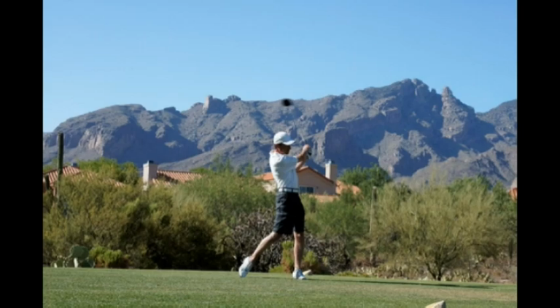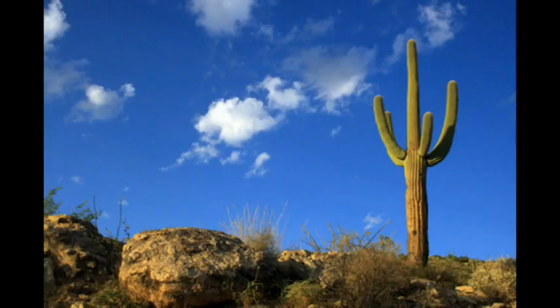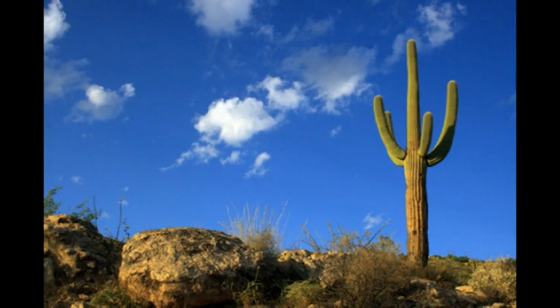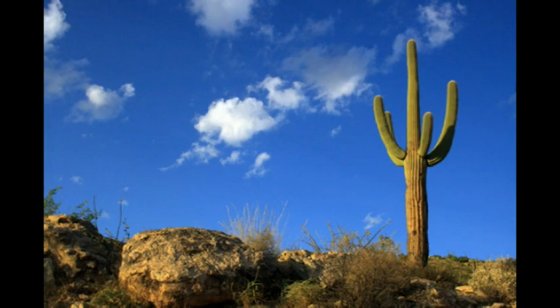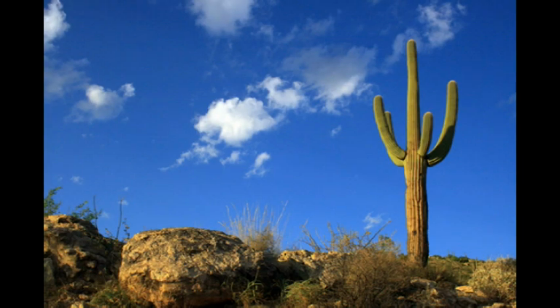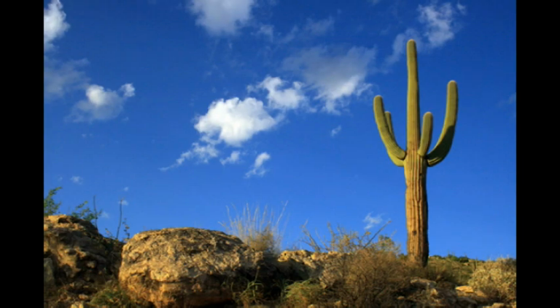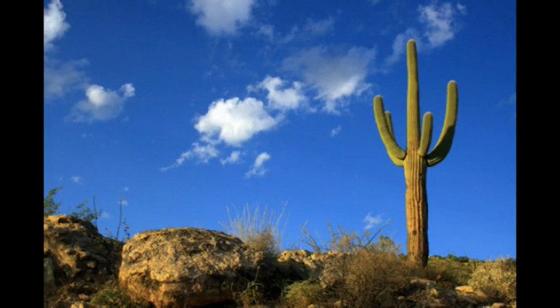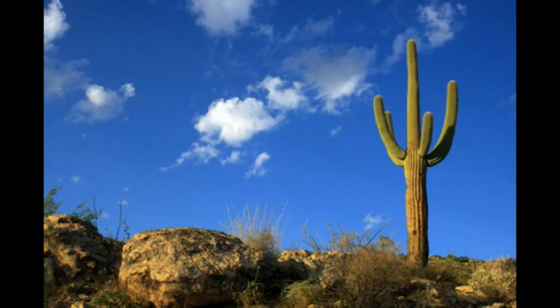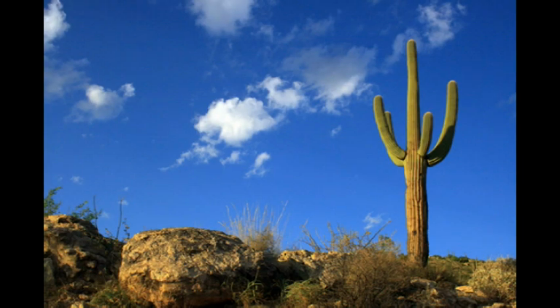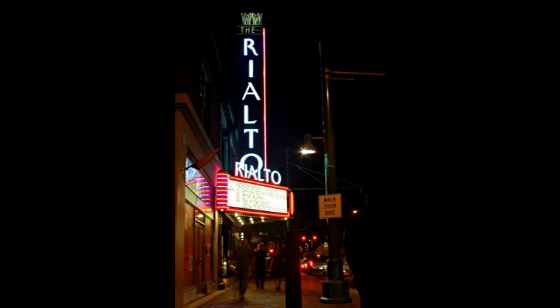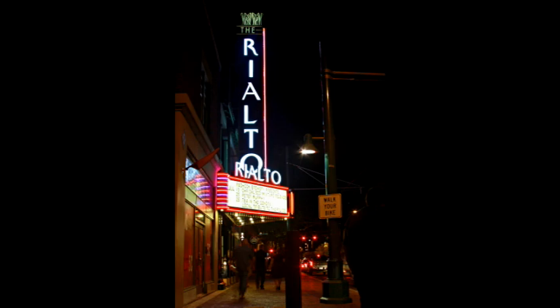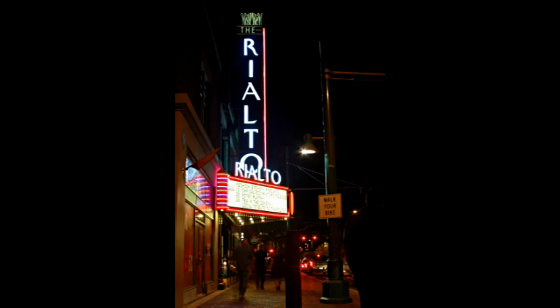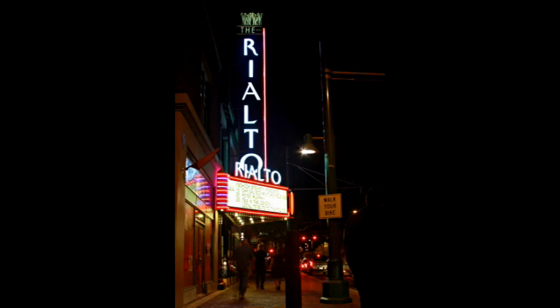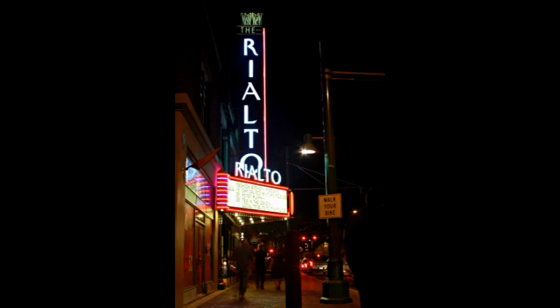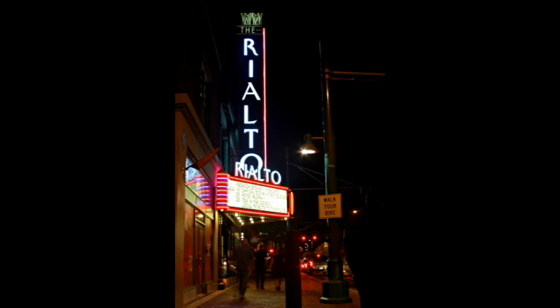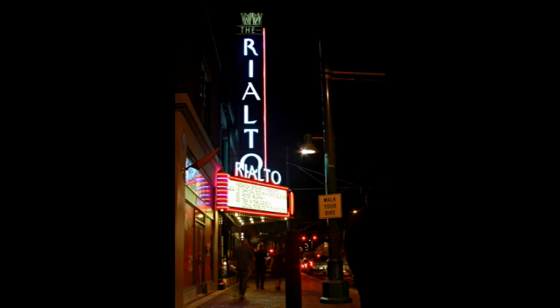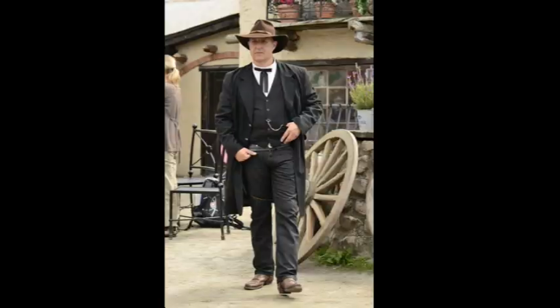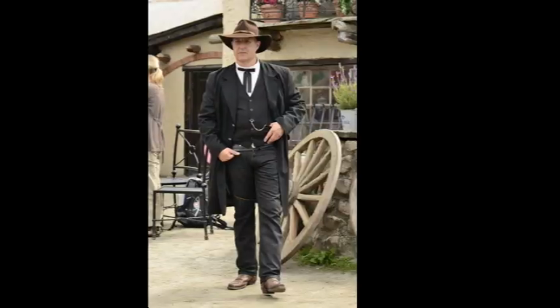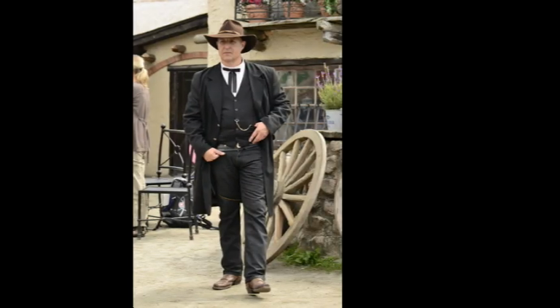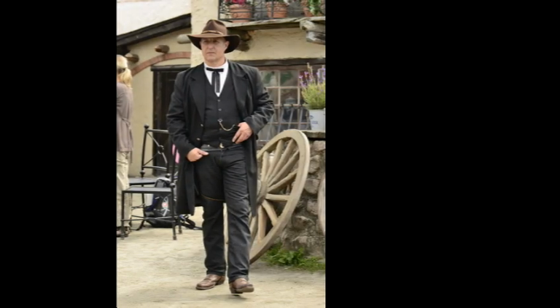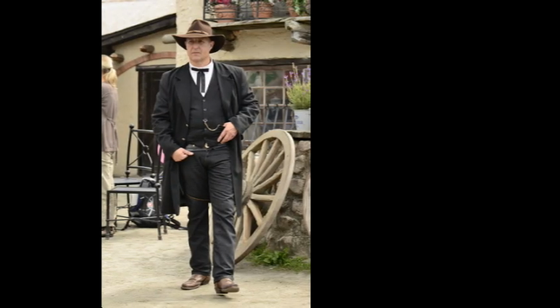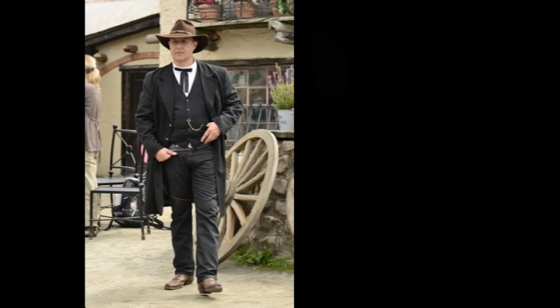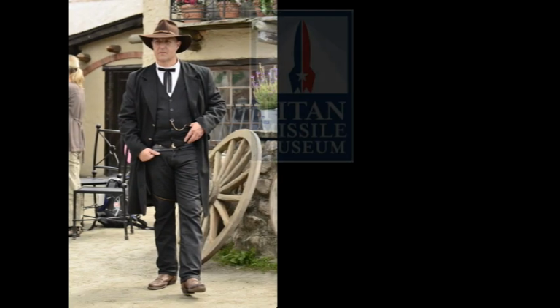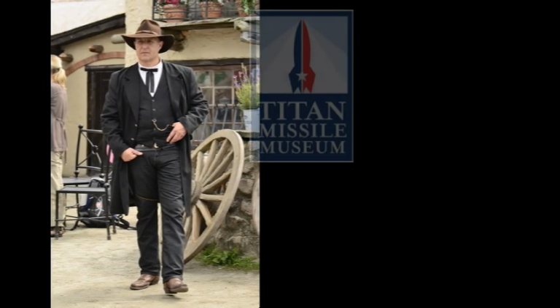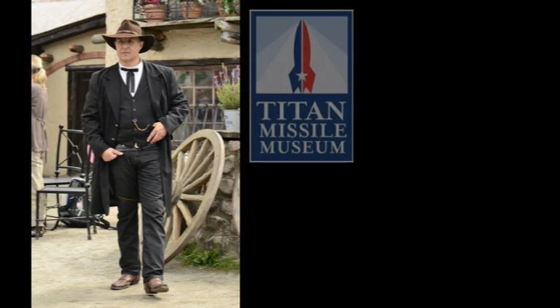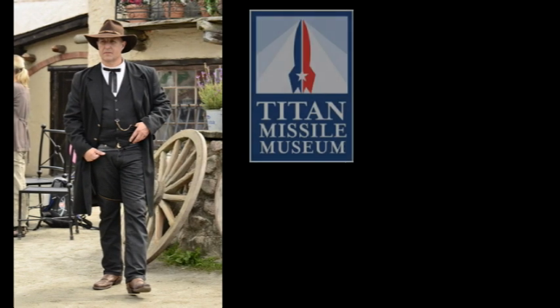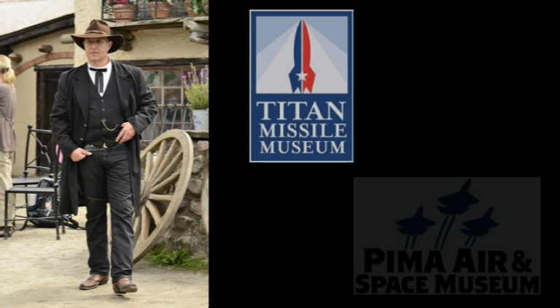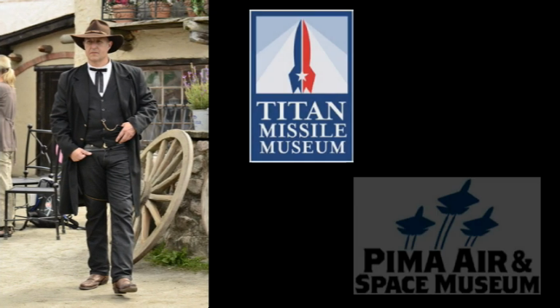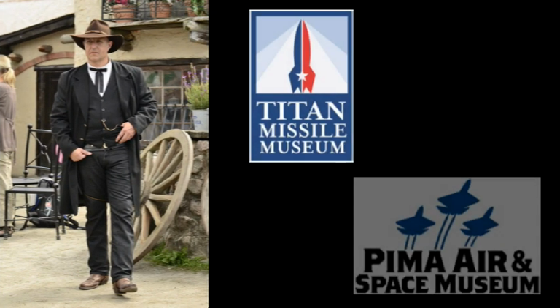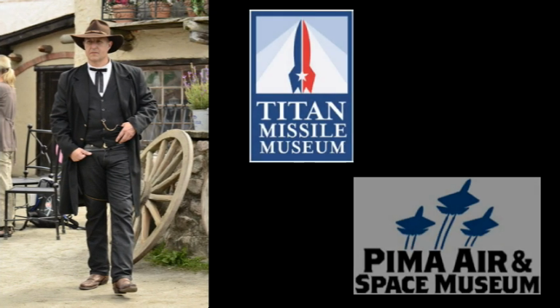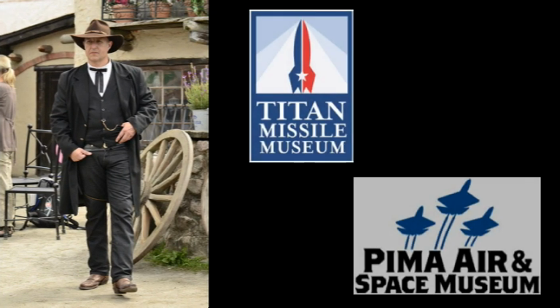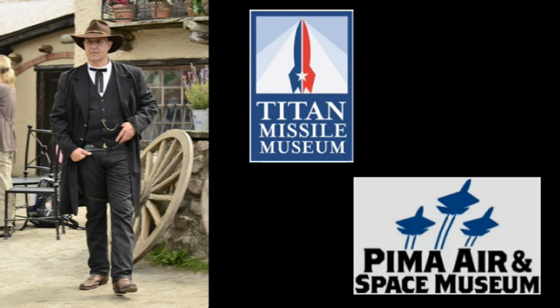We have many excursions available to popular points of interest surrounding Tucson, including Old Tucson Studios, Titan Missile Museum, Pima Air and Space Museum, and many others.